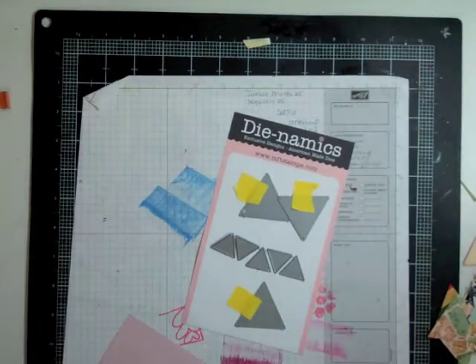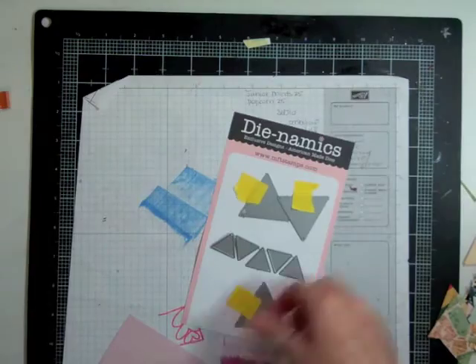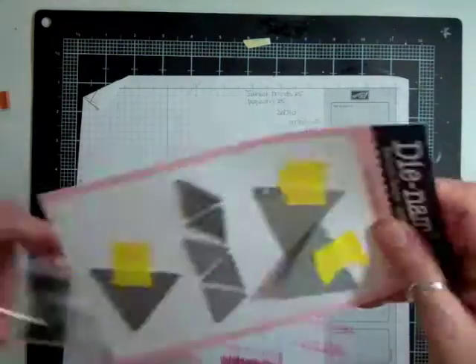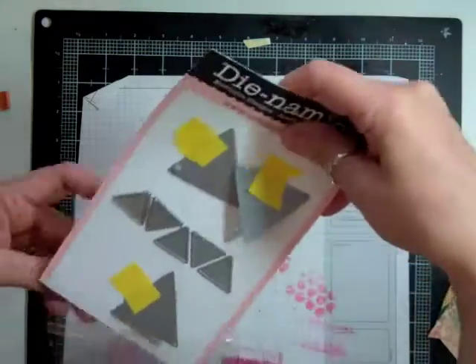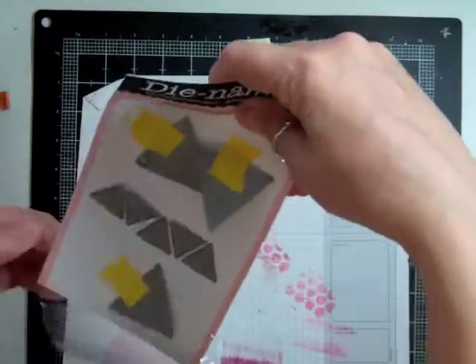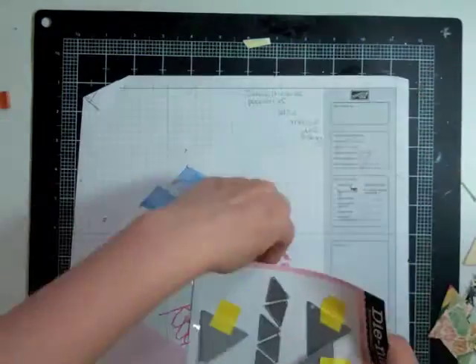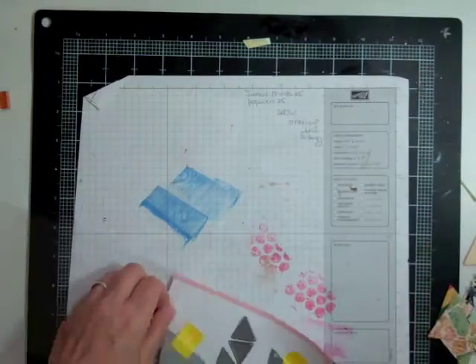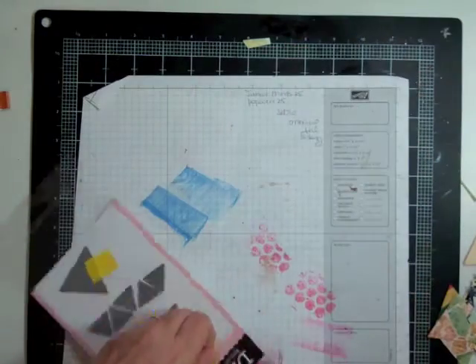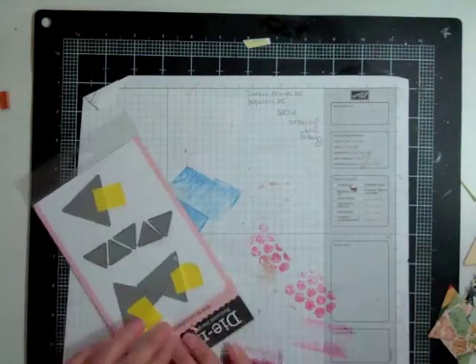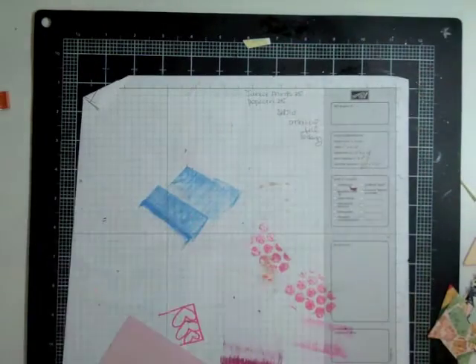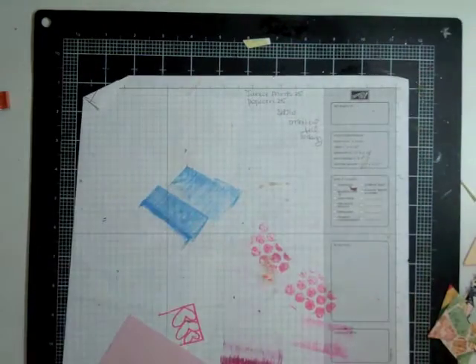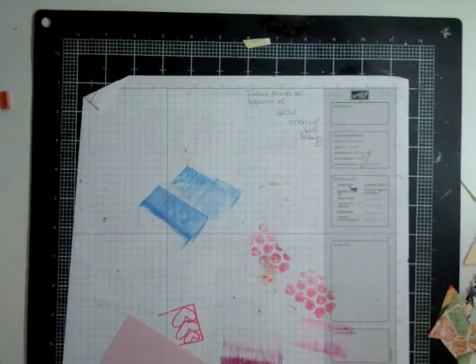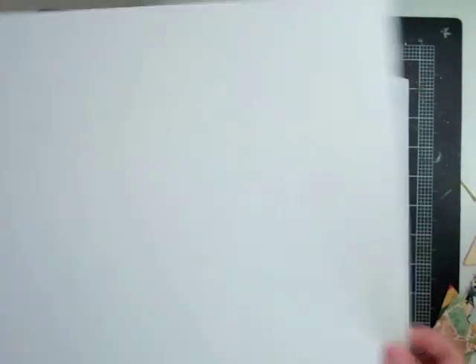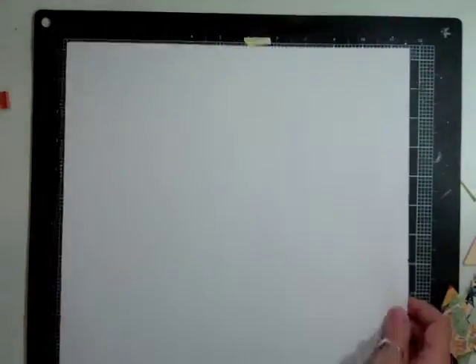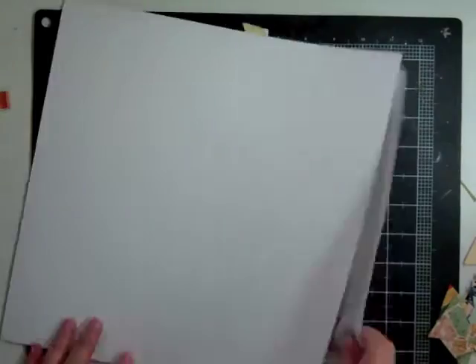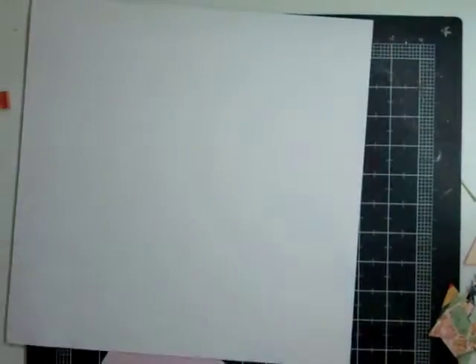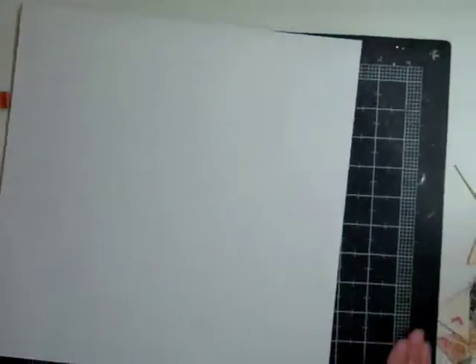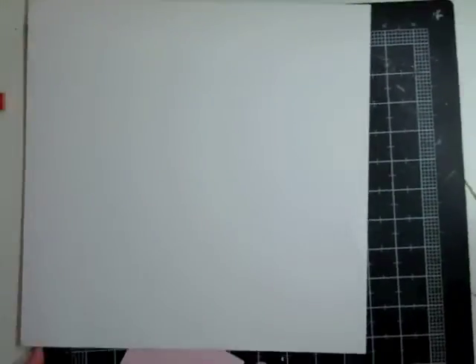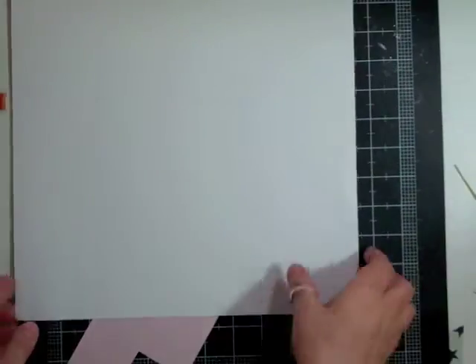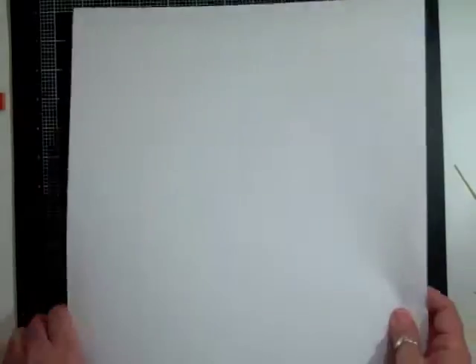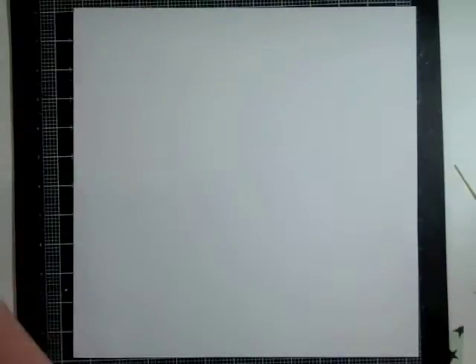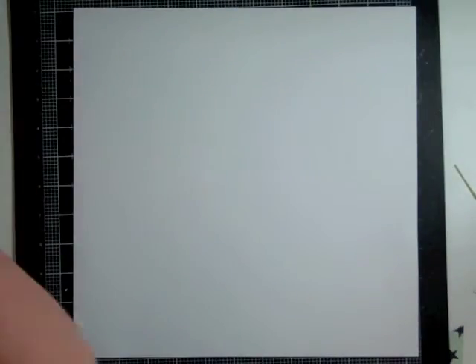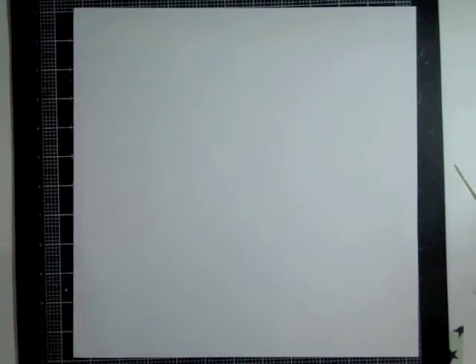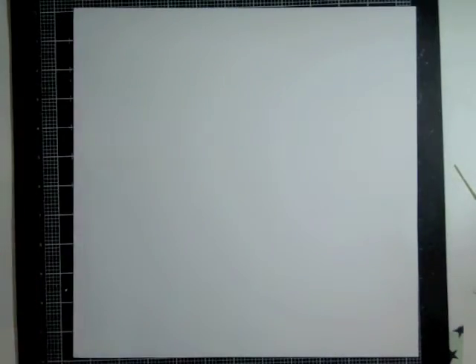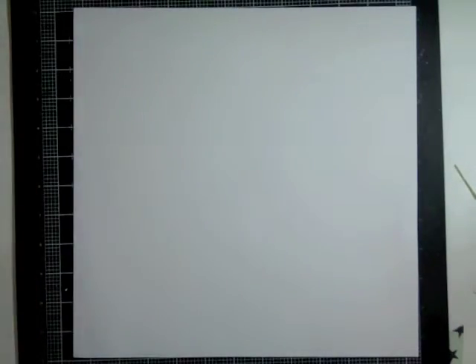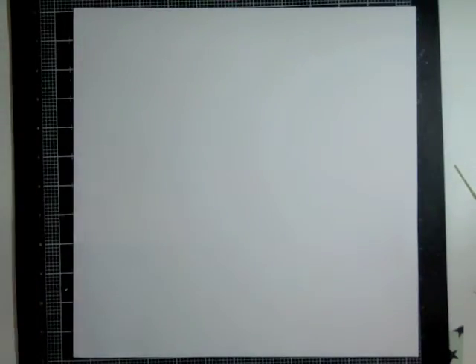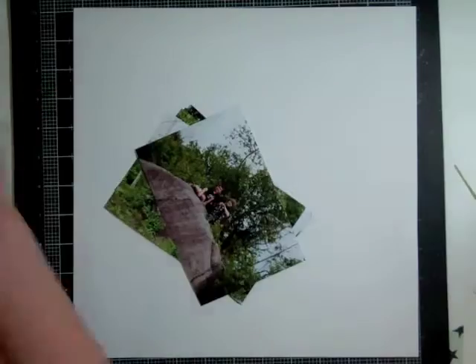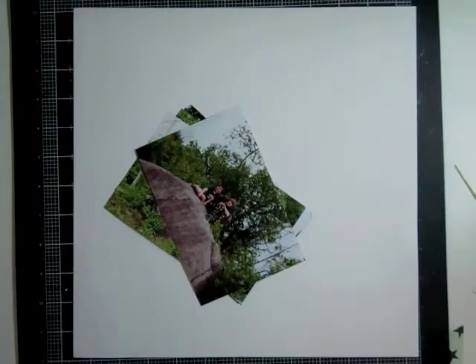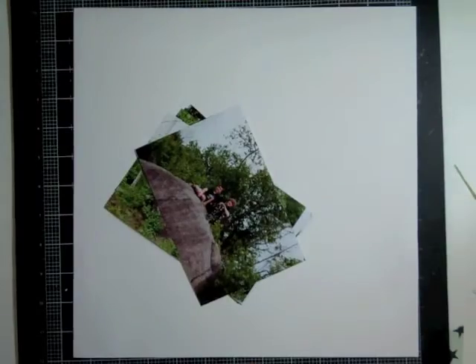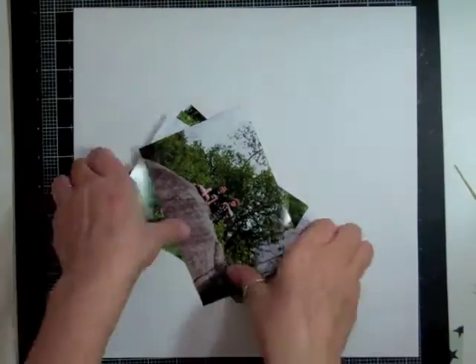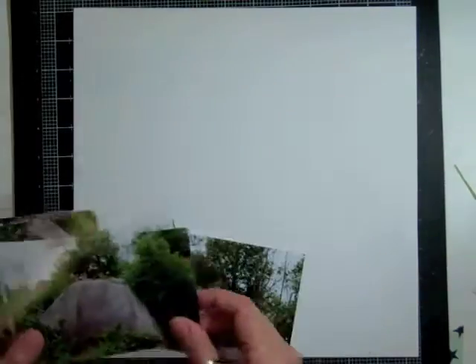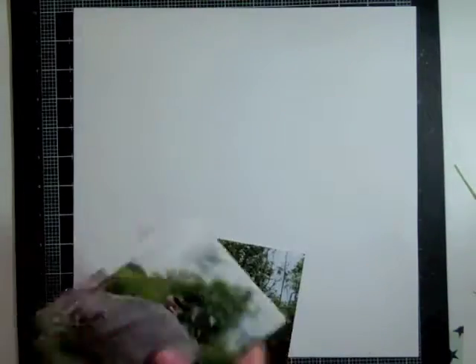Now I'm done with the dies and I'm going to put them away. Like I said, I put the Post-it tape with them so it's stored right with the die, and I don't have to worry about it — next time it'll just be there.